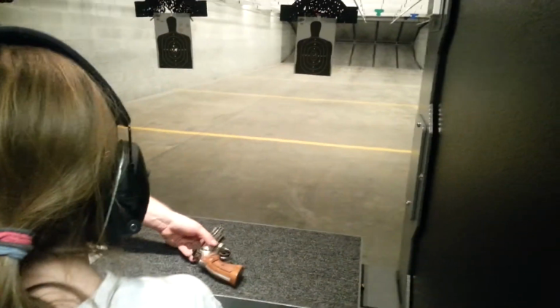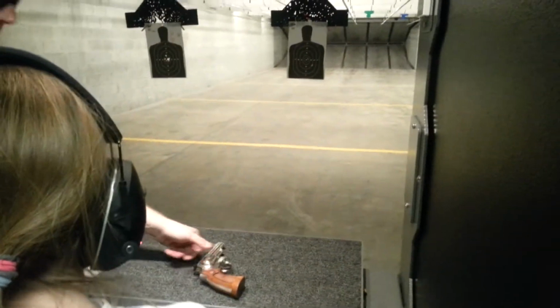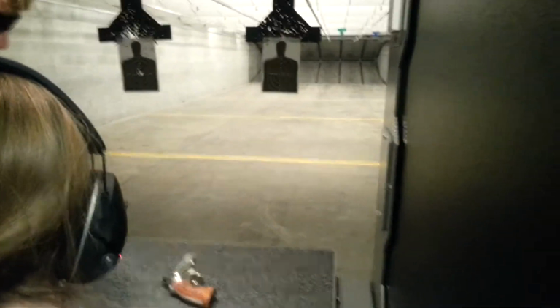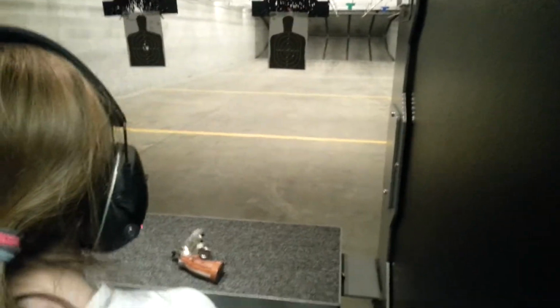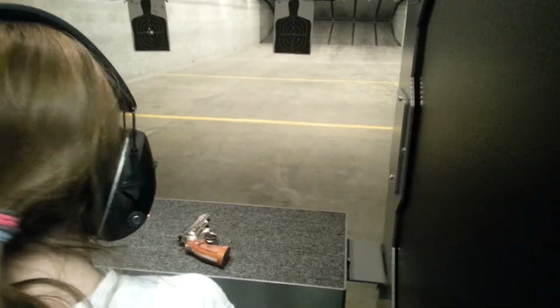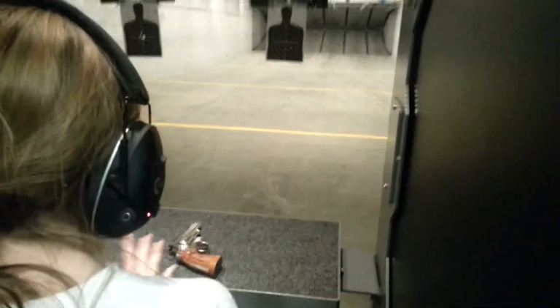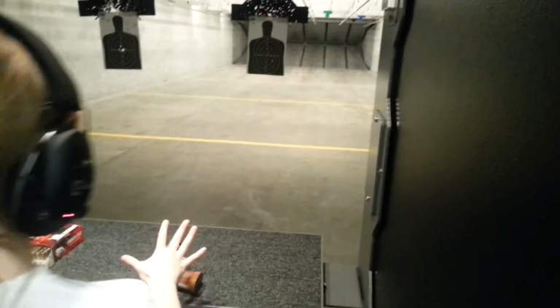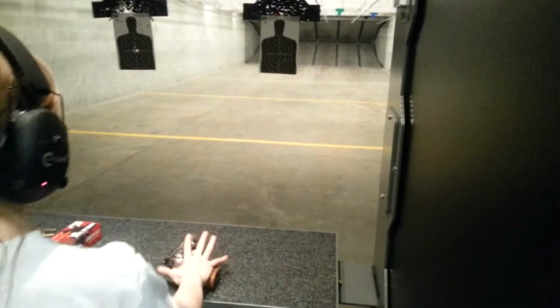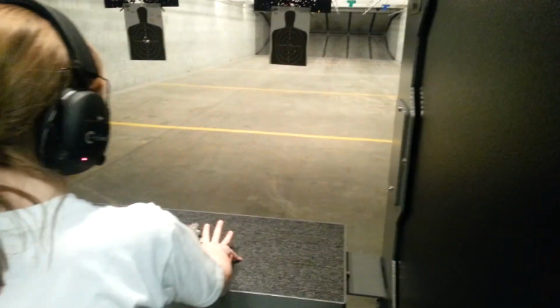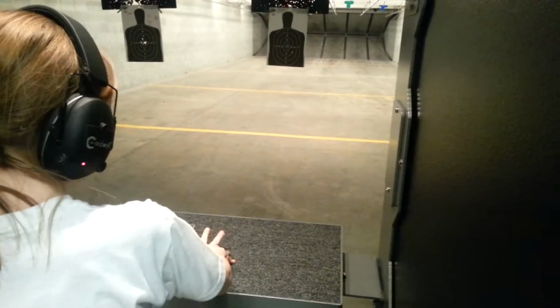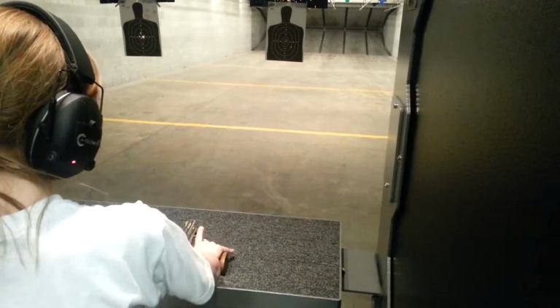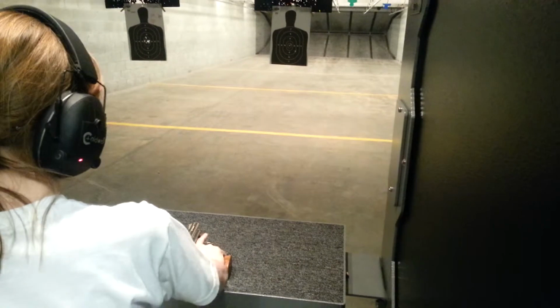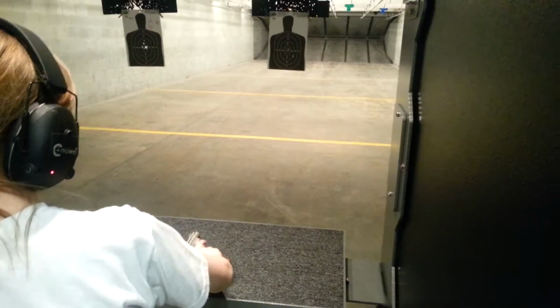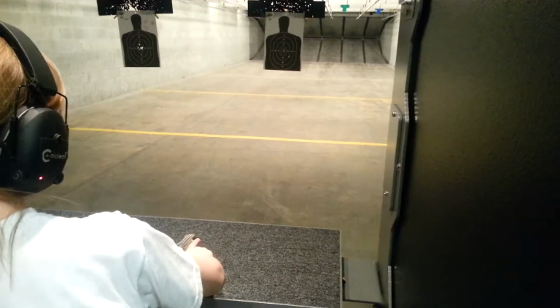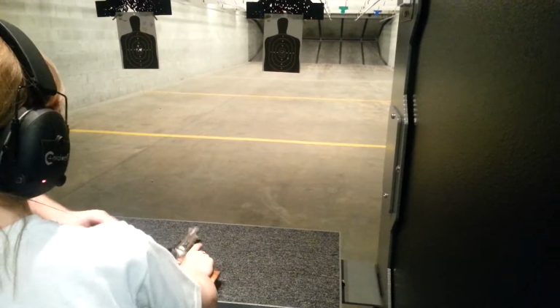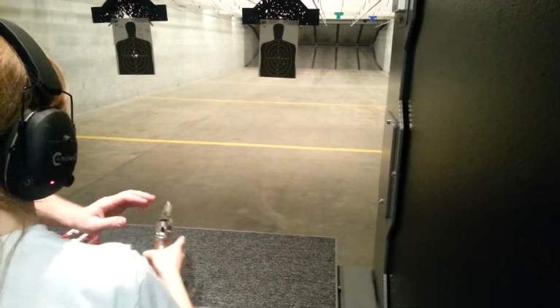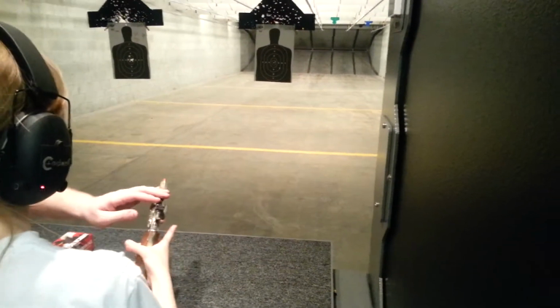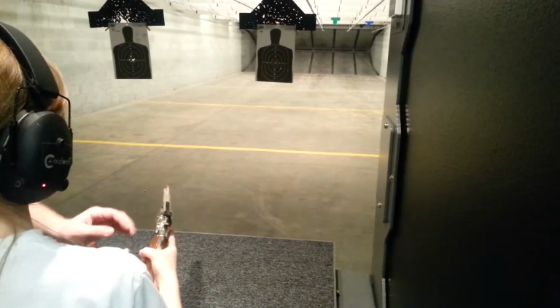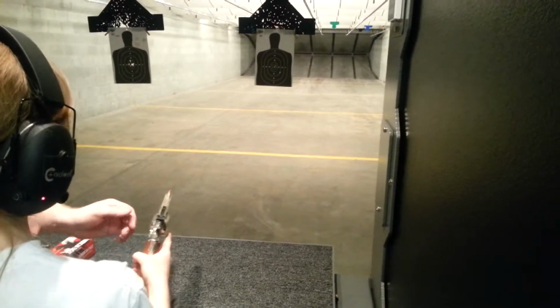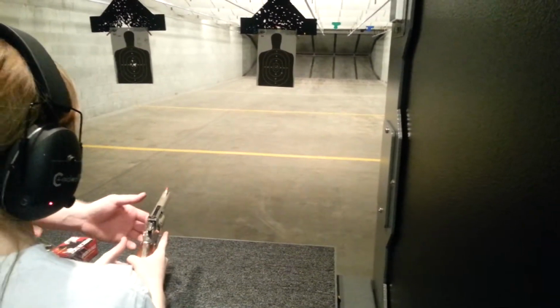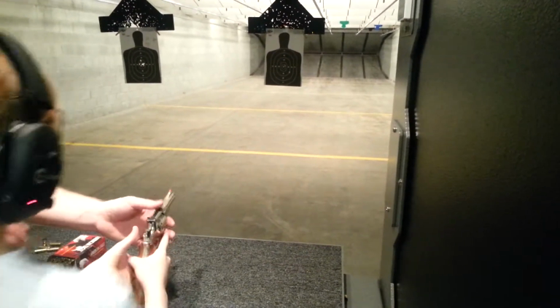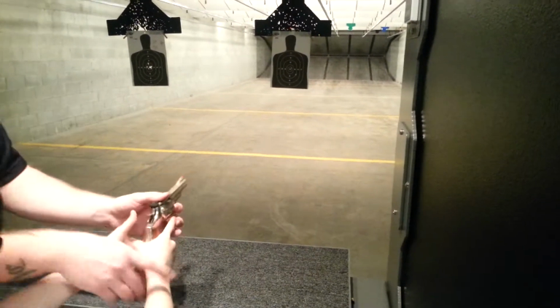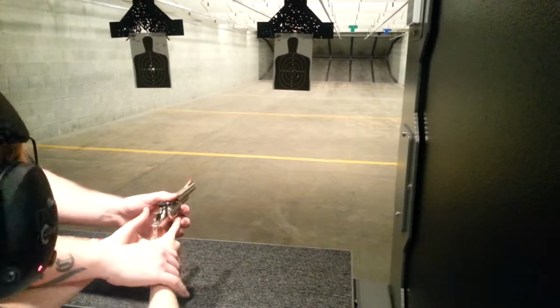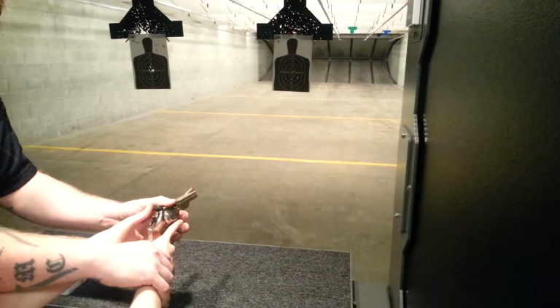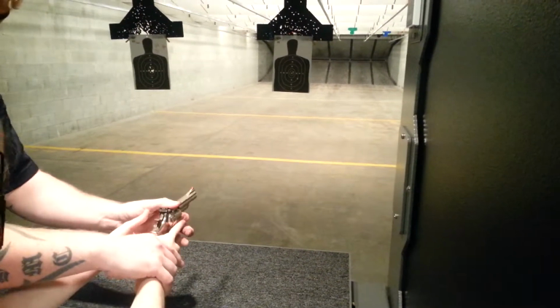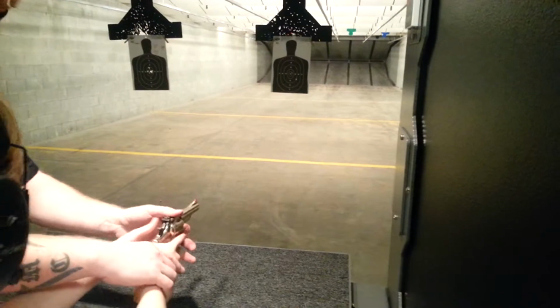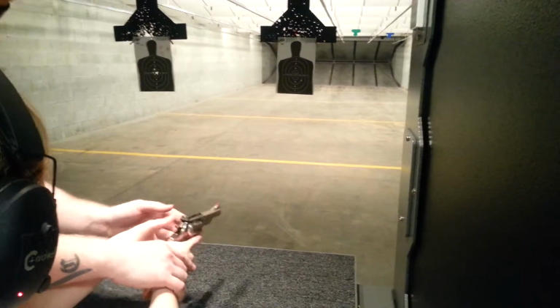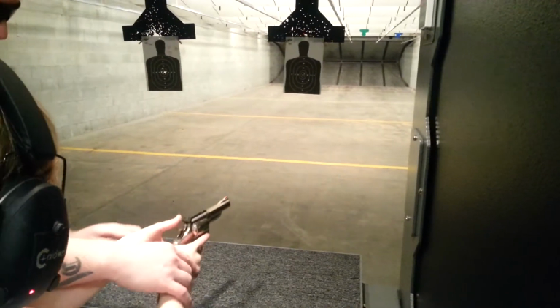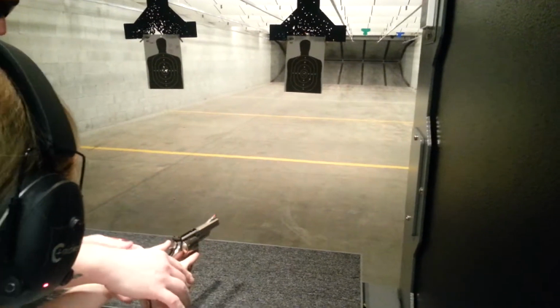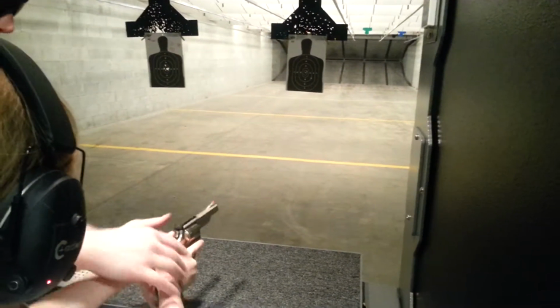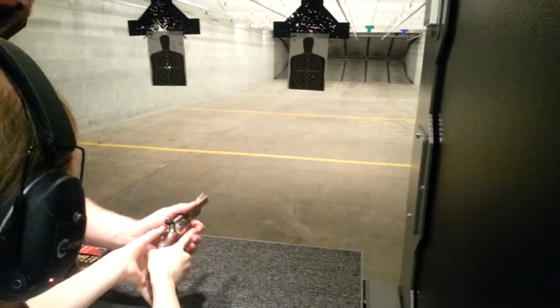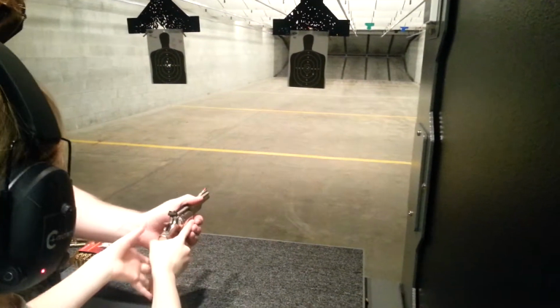I promise. Go ahead and pick that weapon up. Get that high grip as high as possible. There you go. Hold on — are you ready to fire yet?